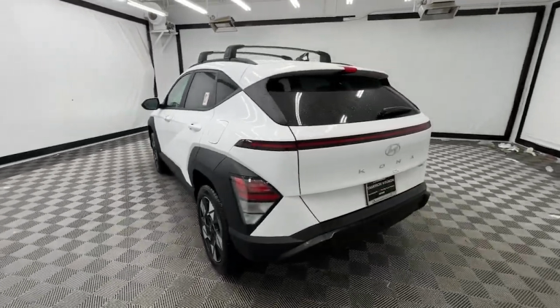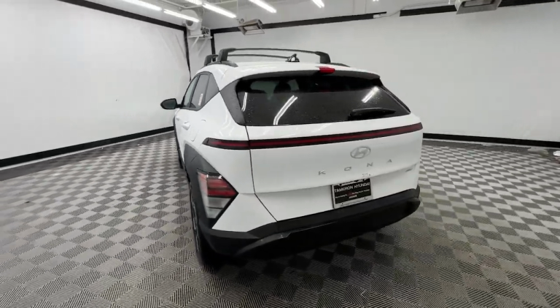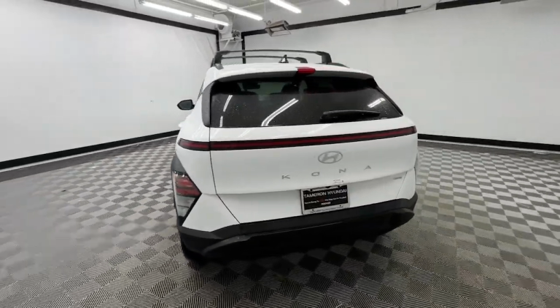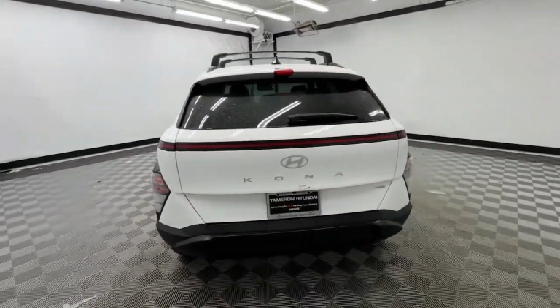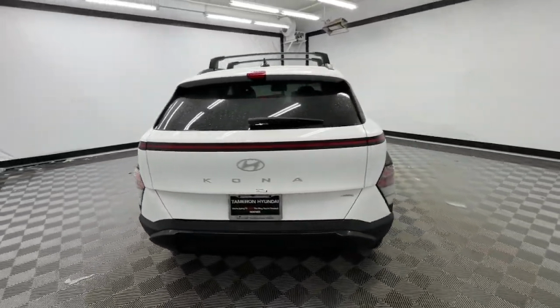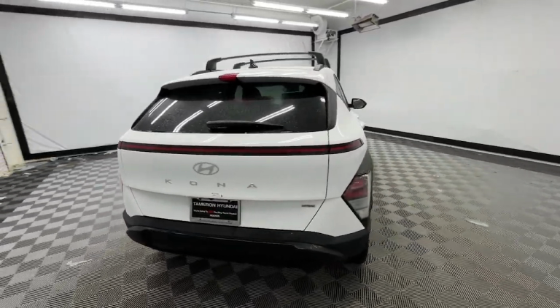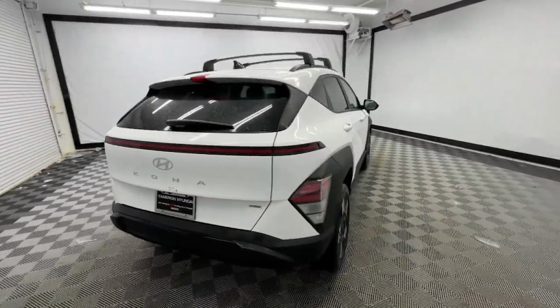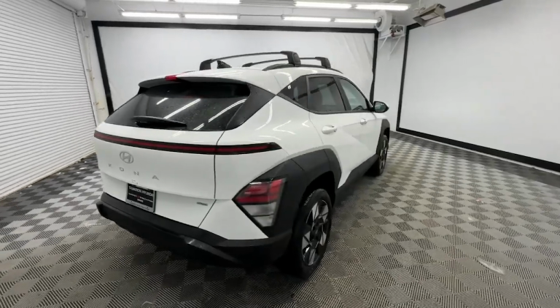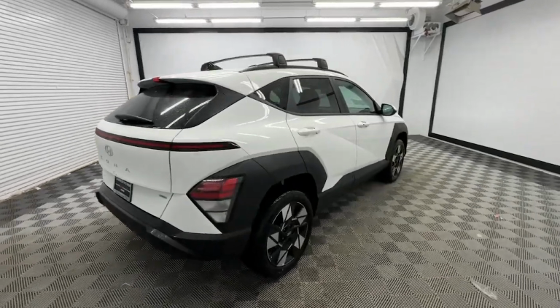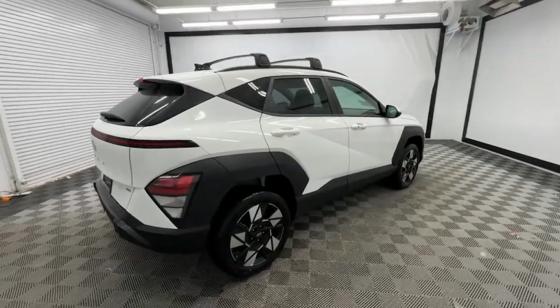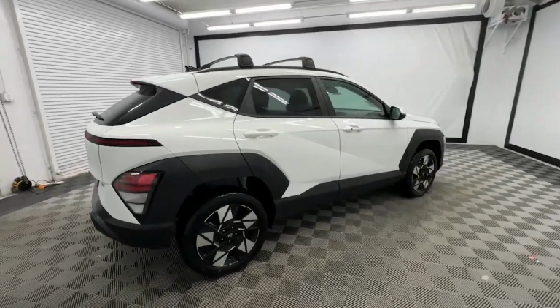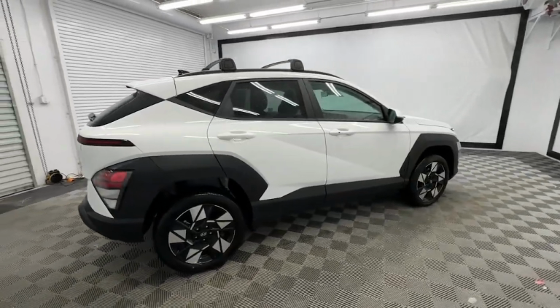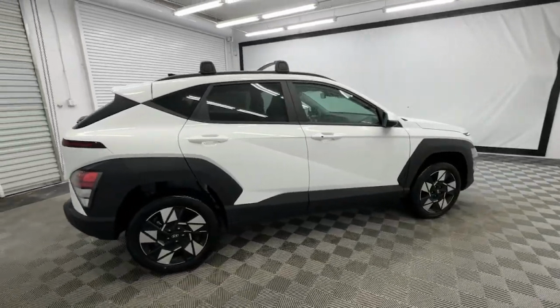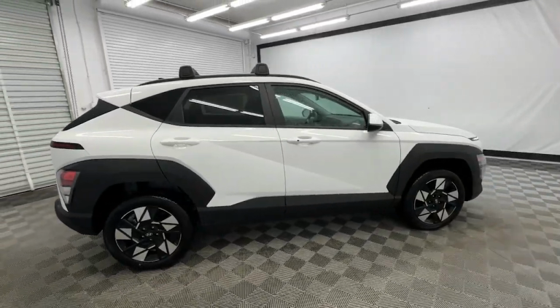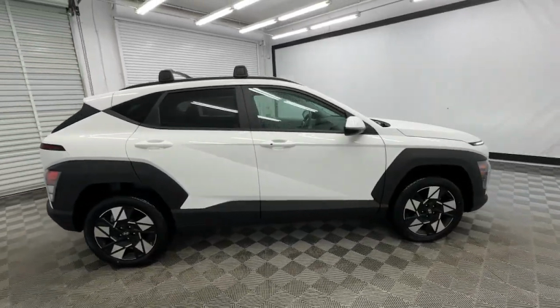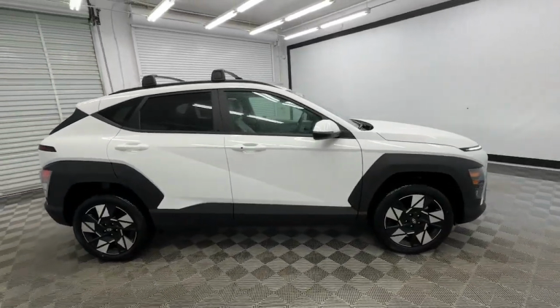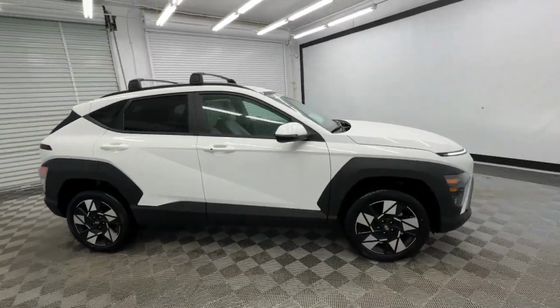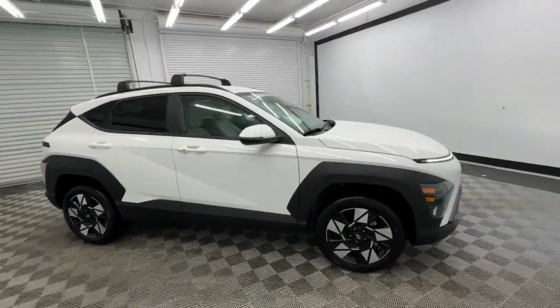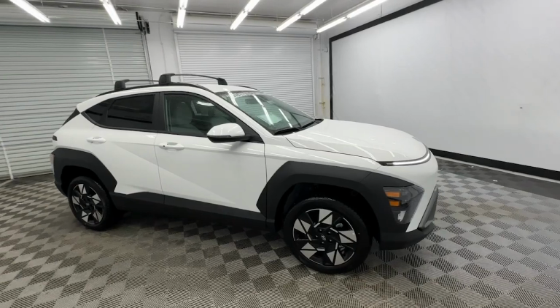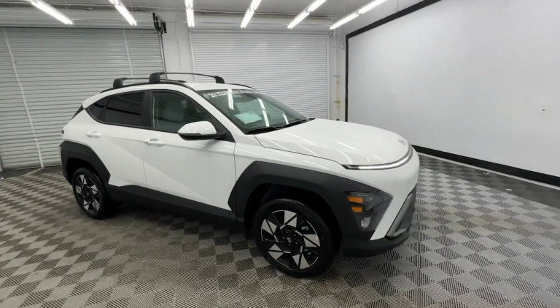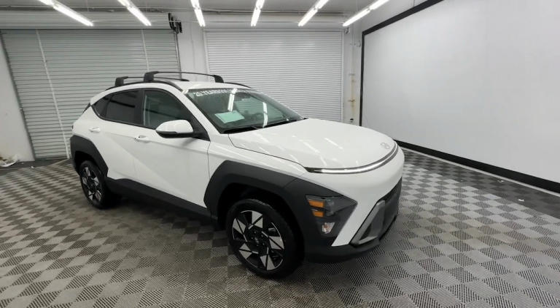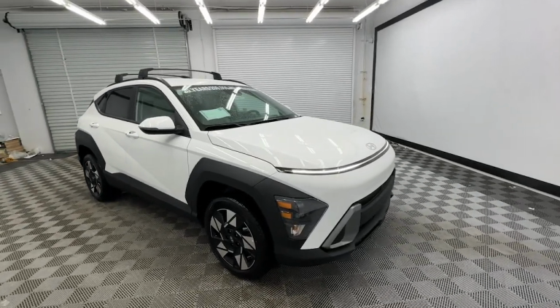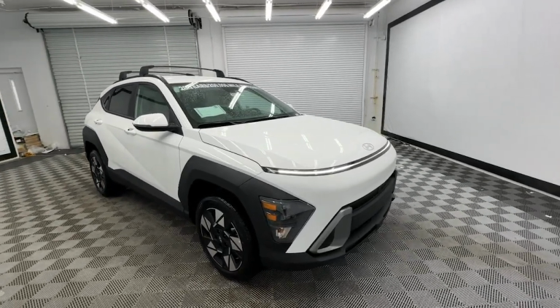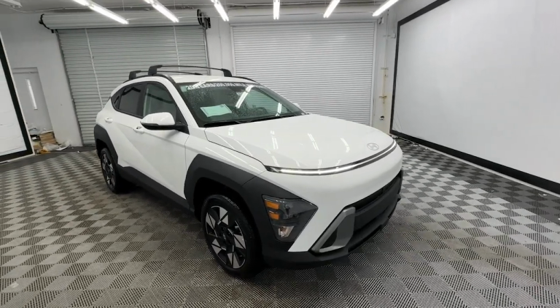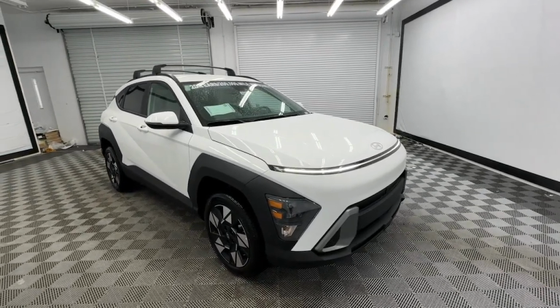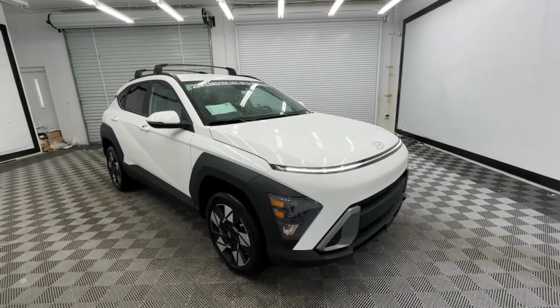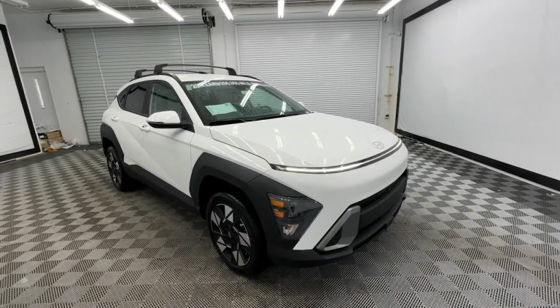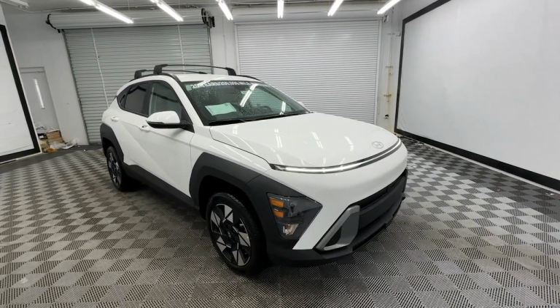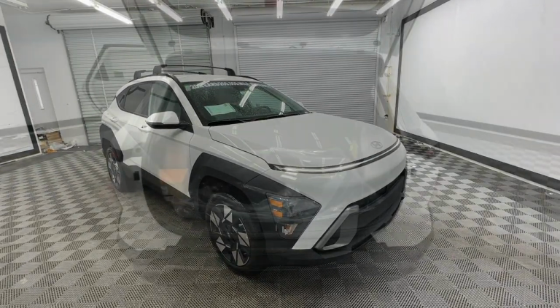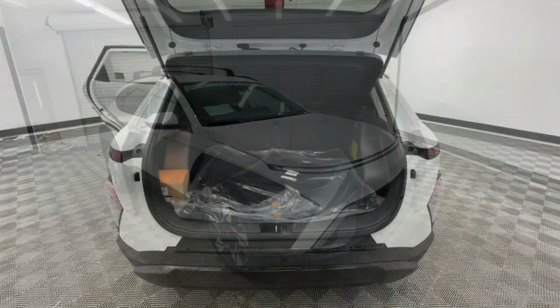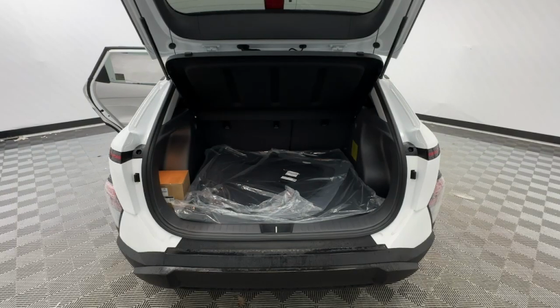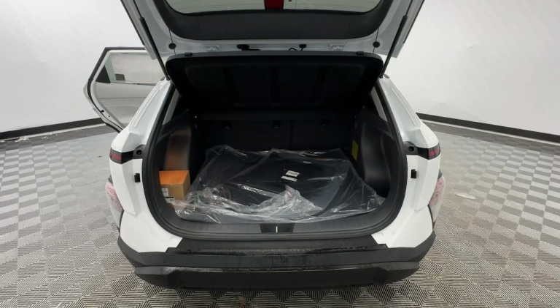You'll love the advanced safety features and easy-to-use touchscreen infotainment this right-sized subcompact crossover offers, not to mention its comfortable cabin and agile ride. The following are some of this vehicle's highlighted options.